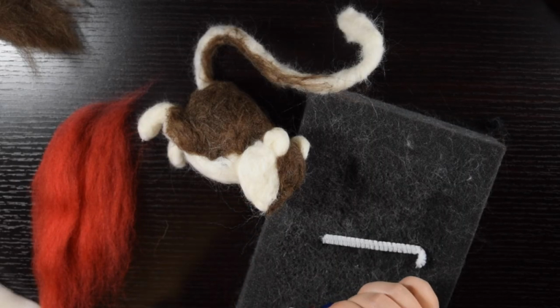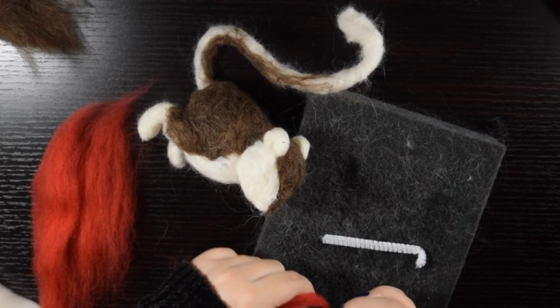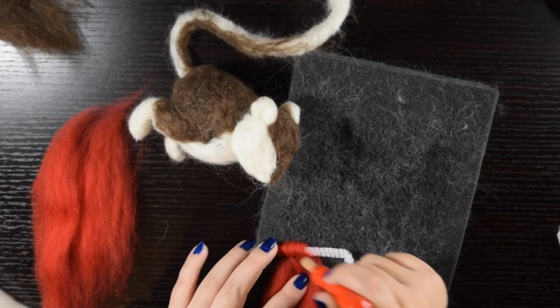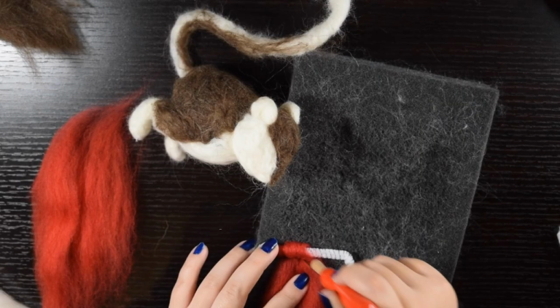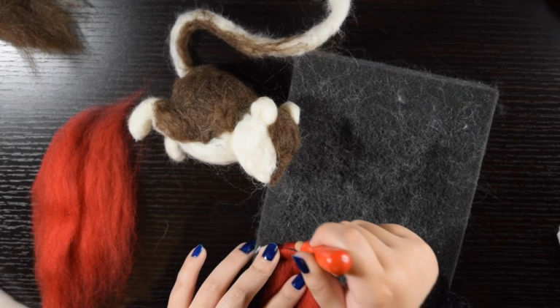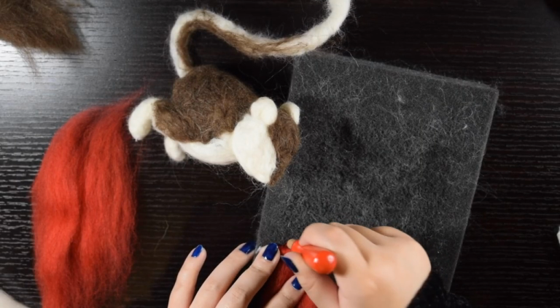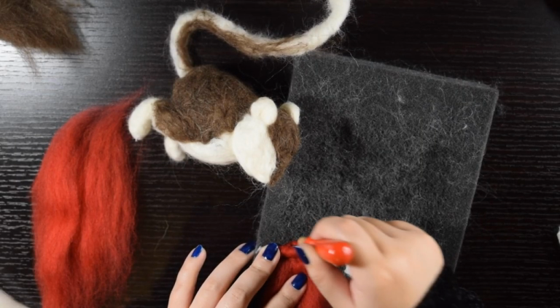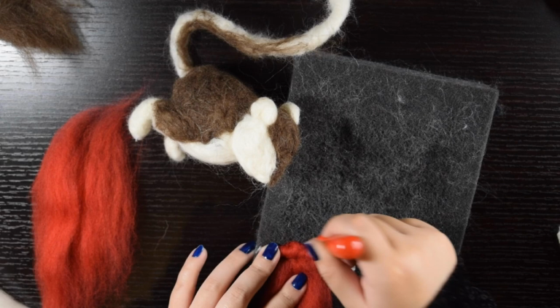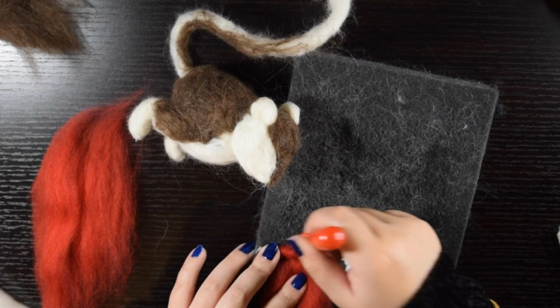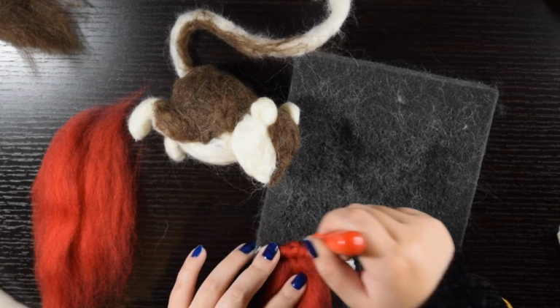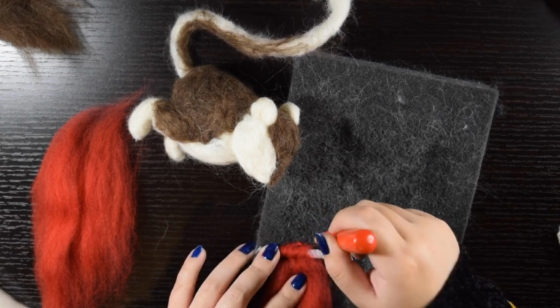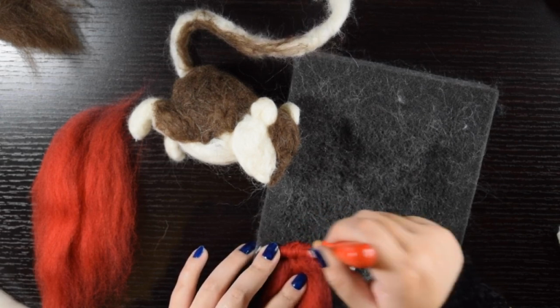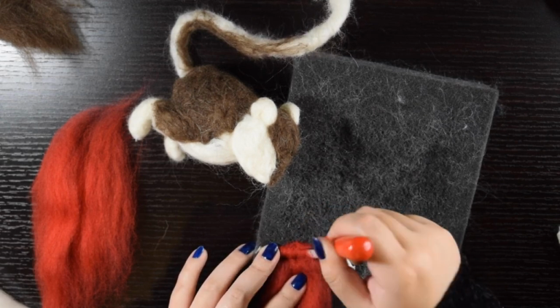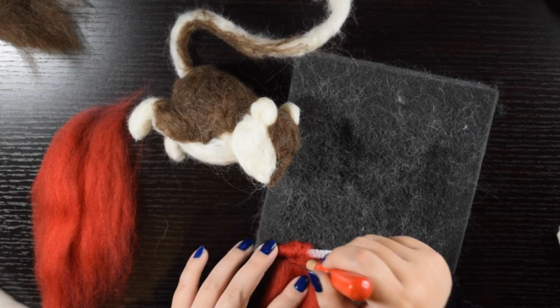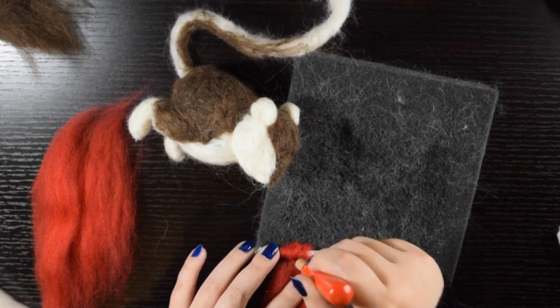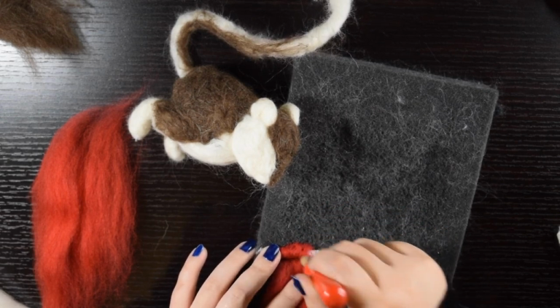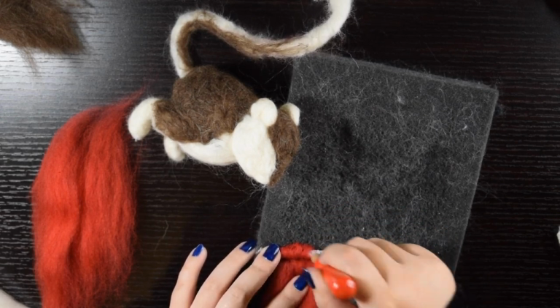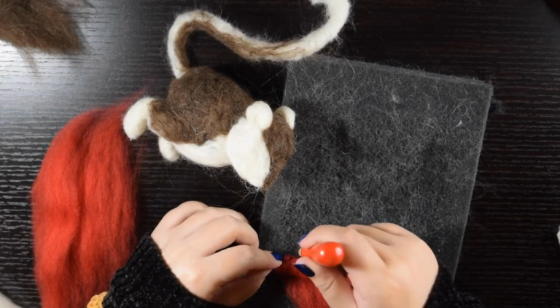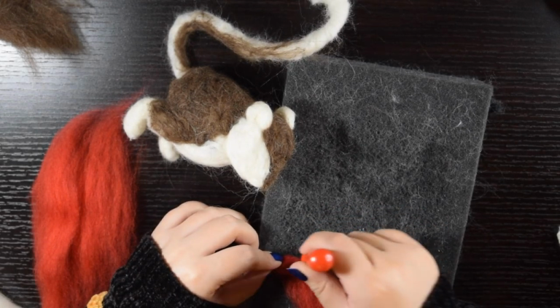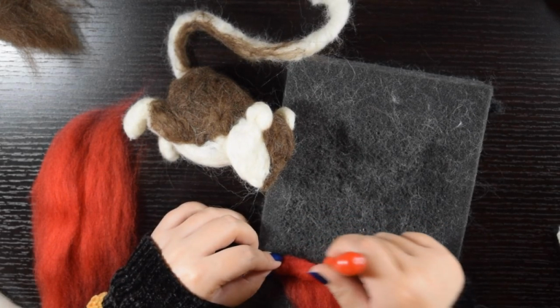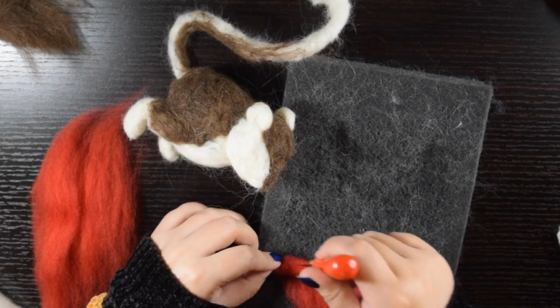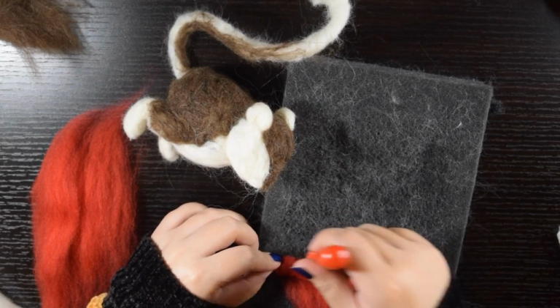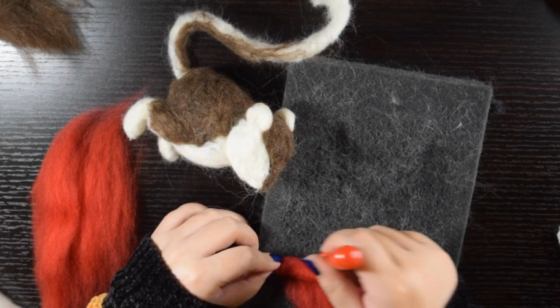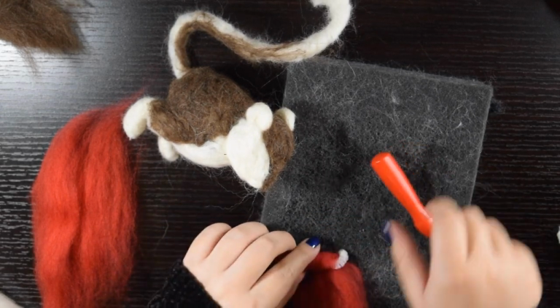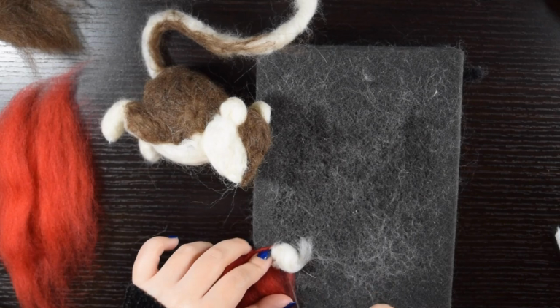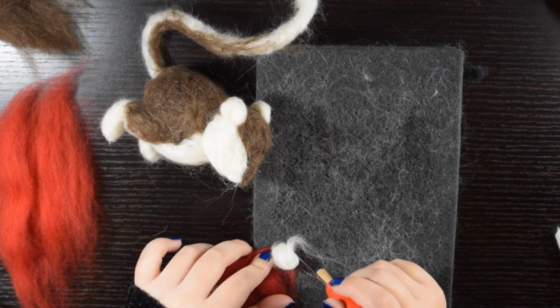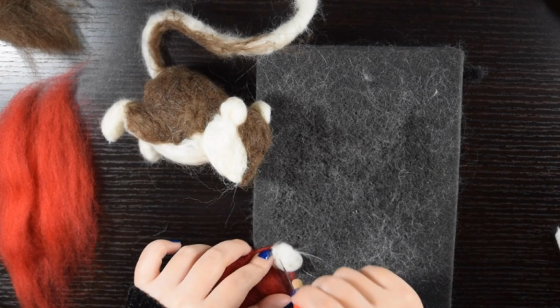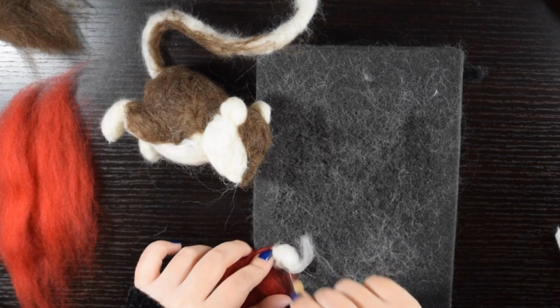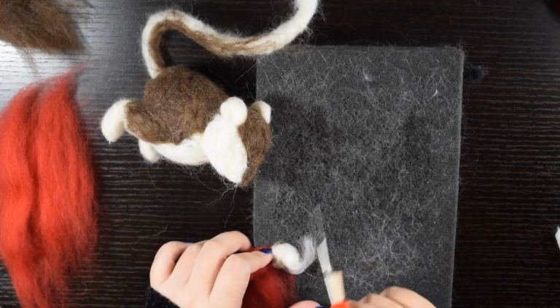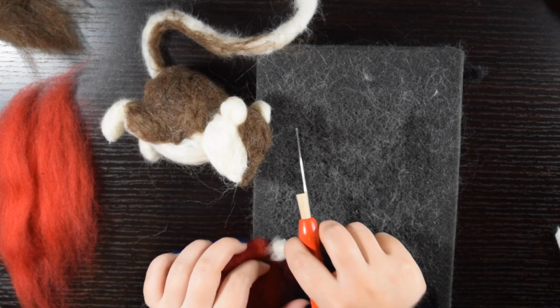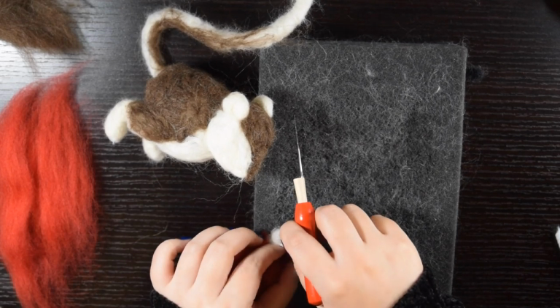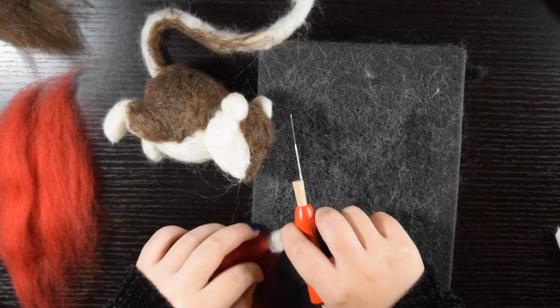Once I got most of the body done, I started on the arms. They were so thin that I chose to cover the pipe cleaners with the color of the jacket. So I used red and a little bit of white for the paws.